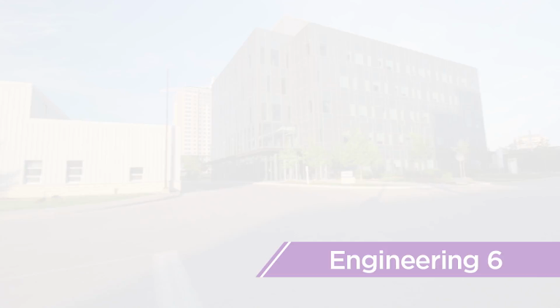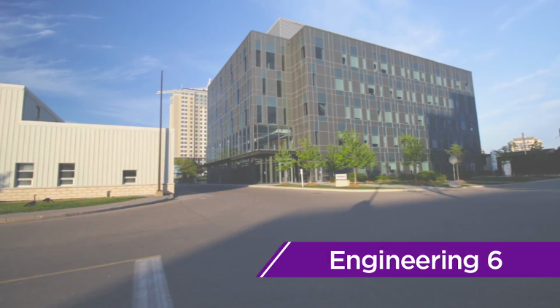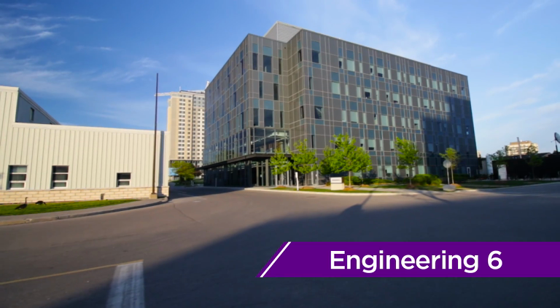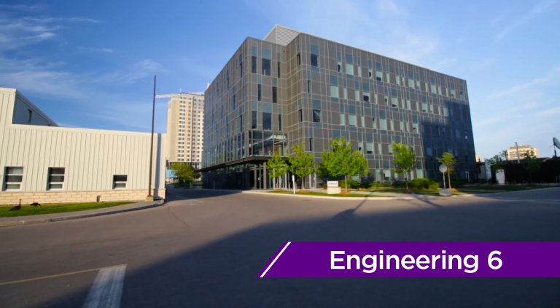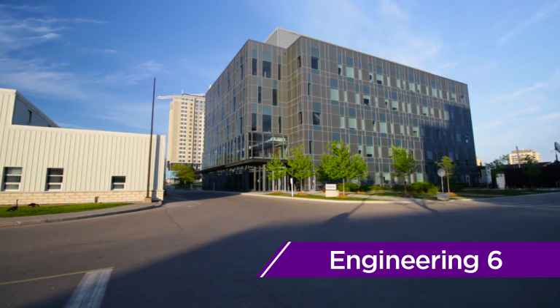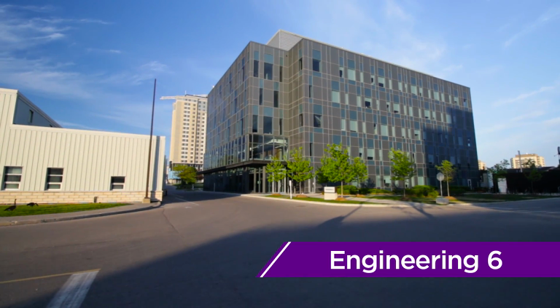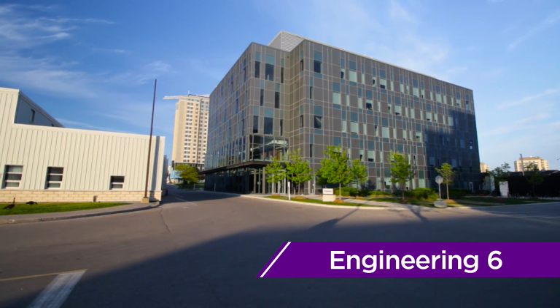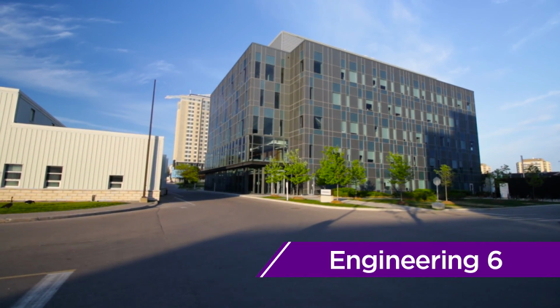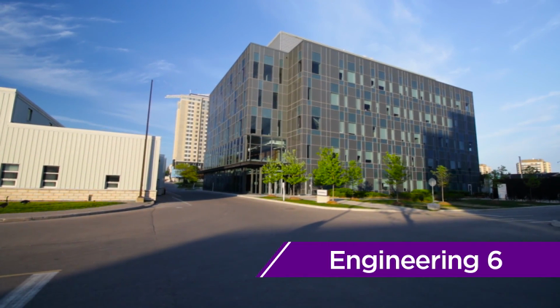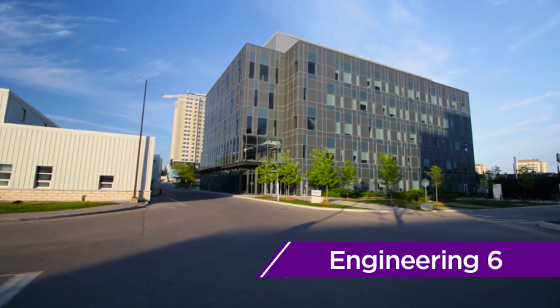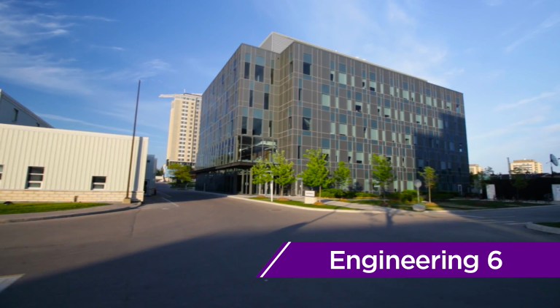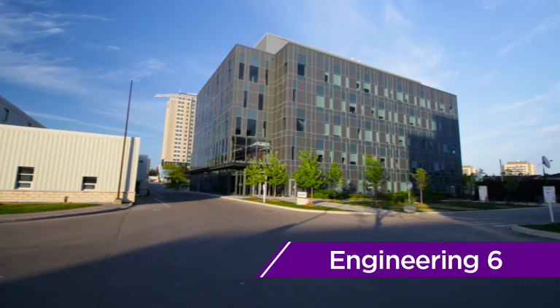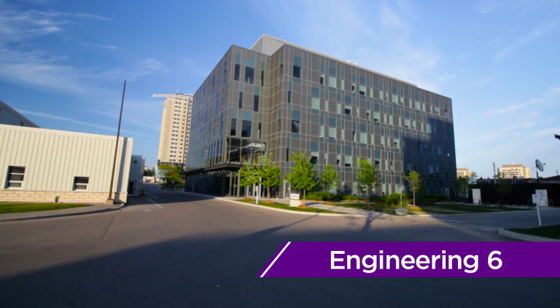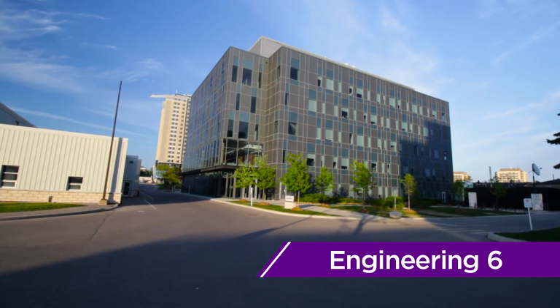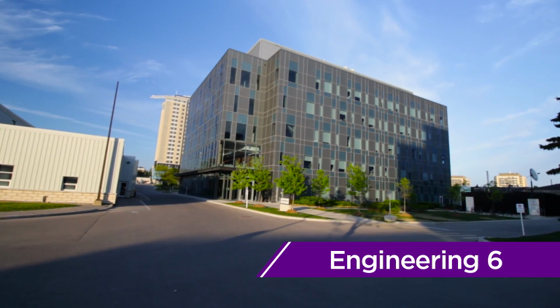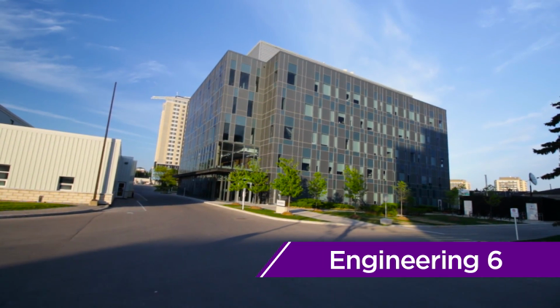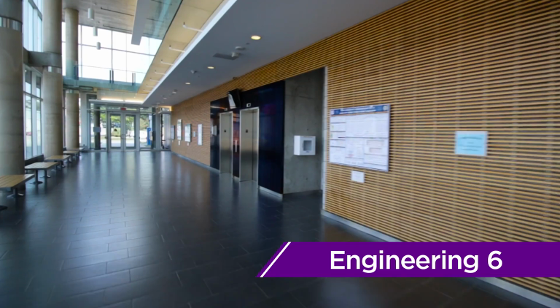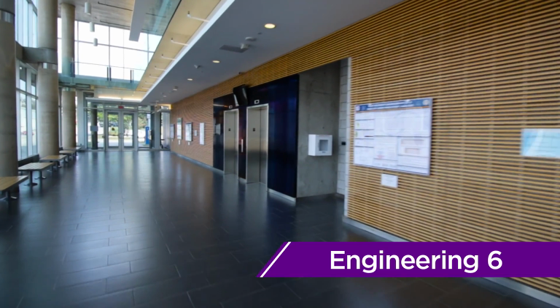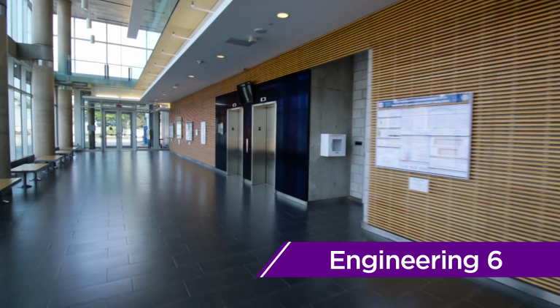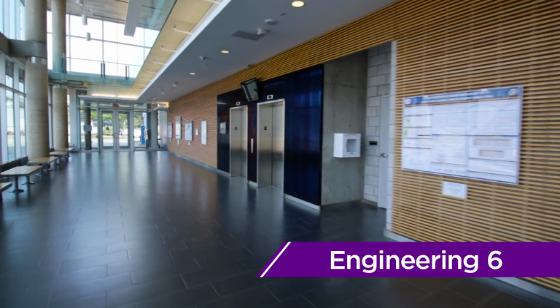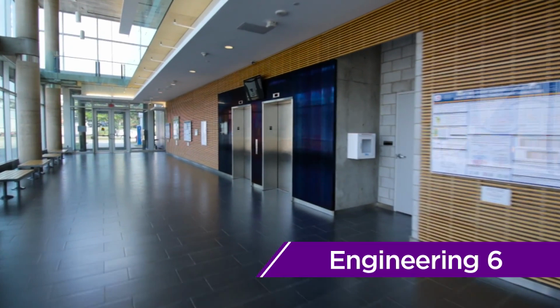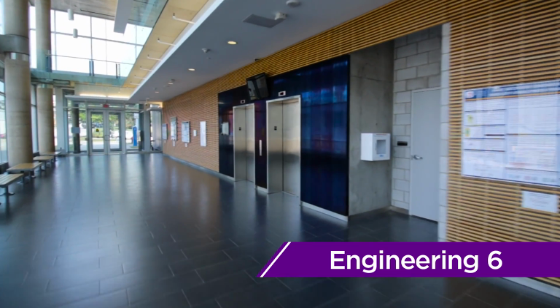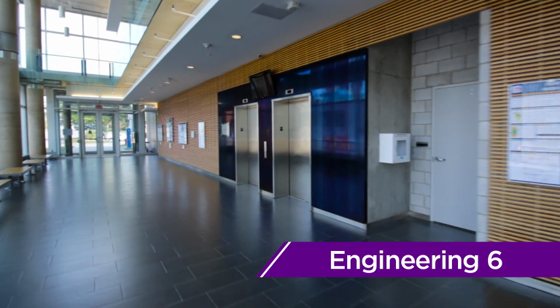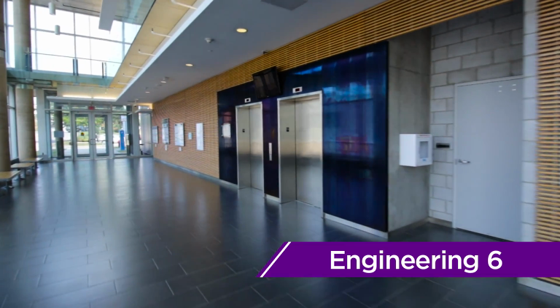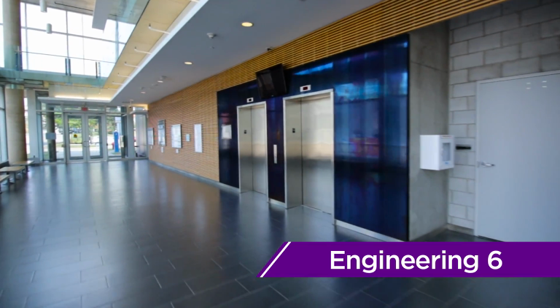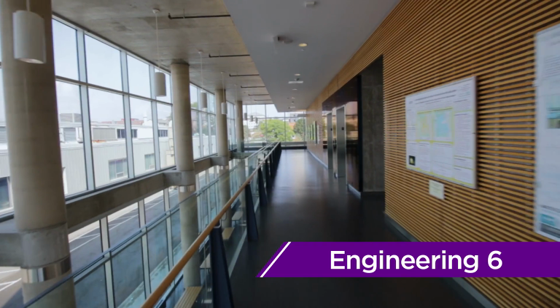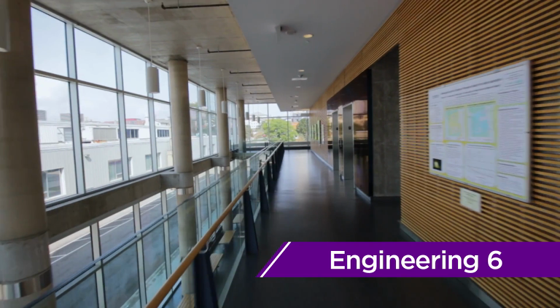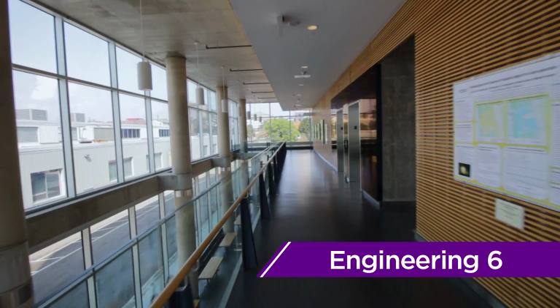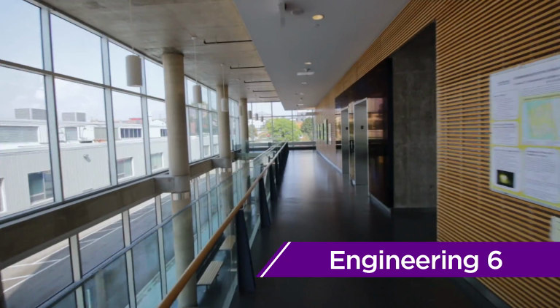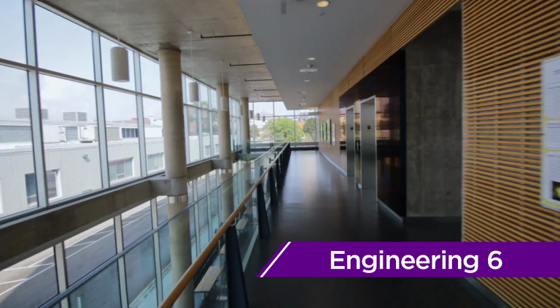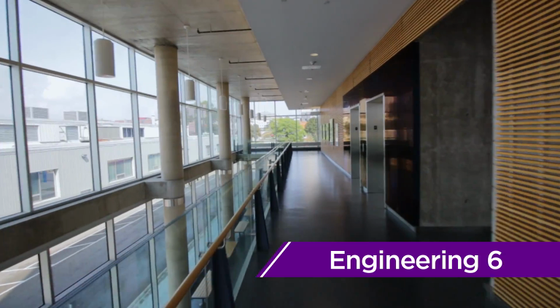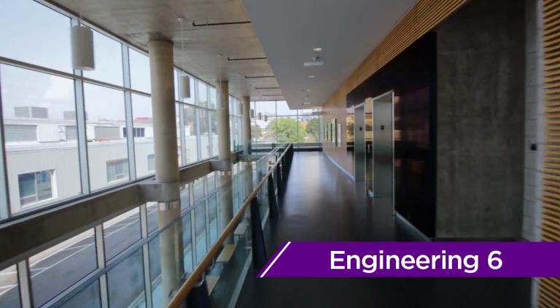Engineering 6 is home to the Chemical Engineering department. Like E5, E6 is one of the newer buildings on campus, with classrooms and labs for Chemical Engineering students.